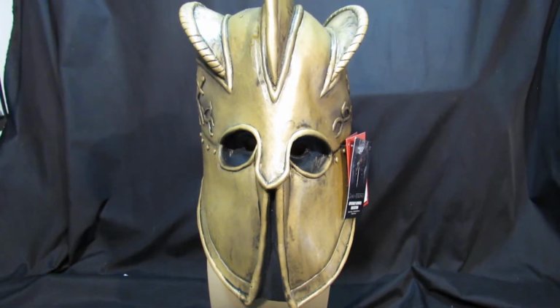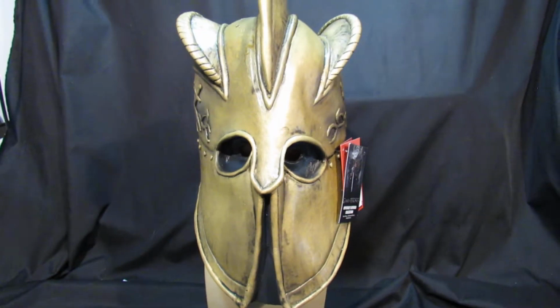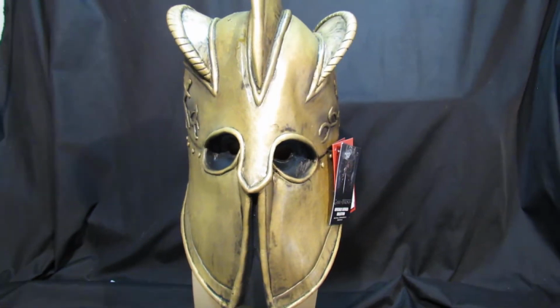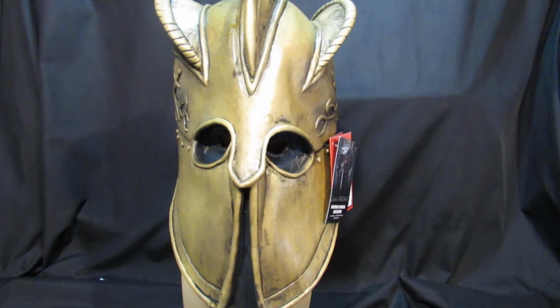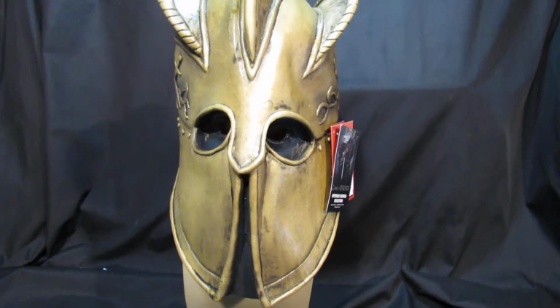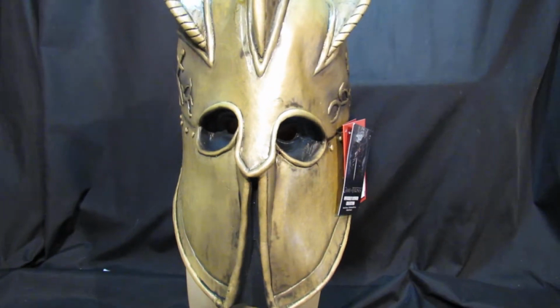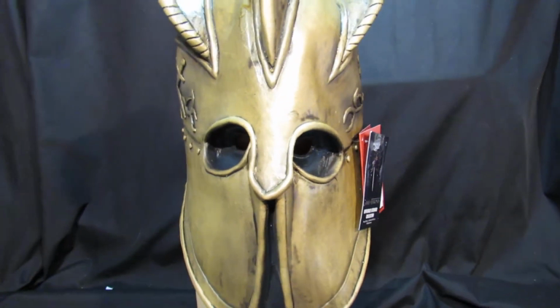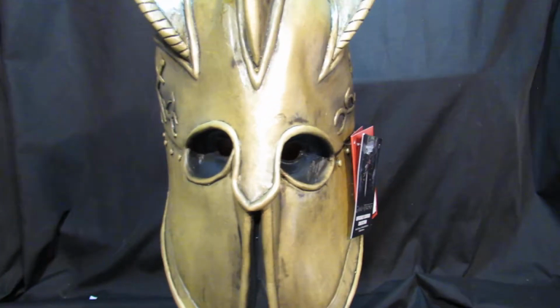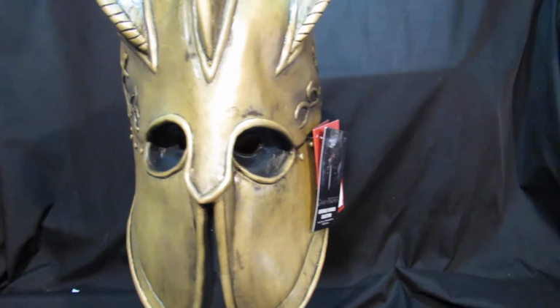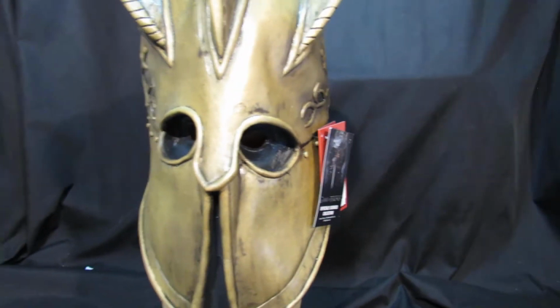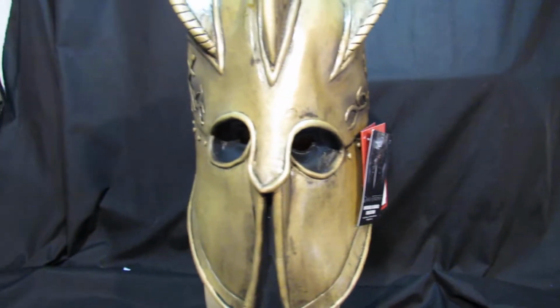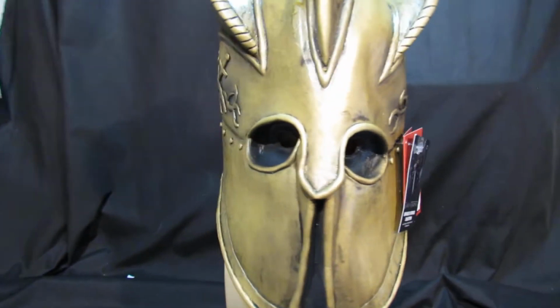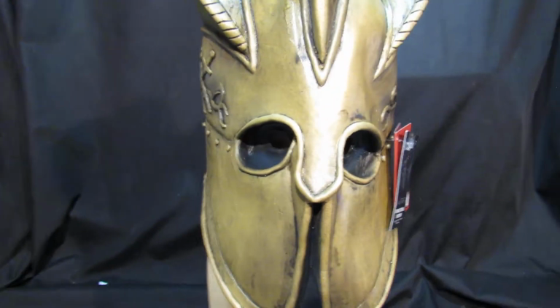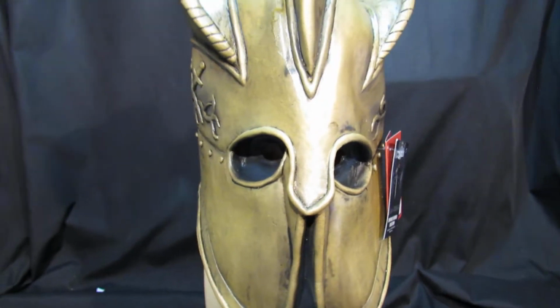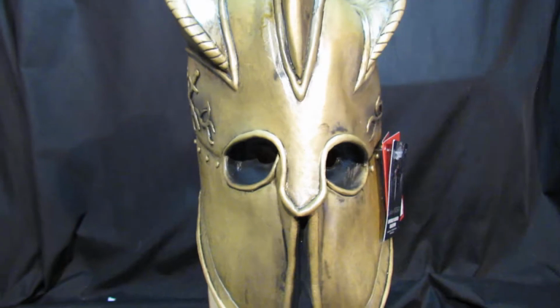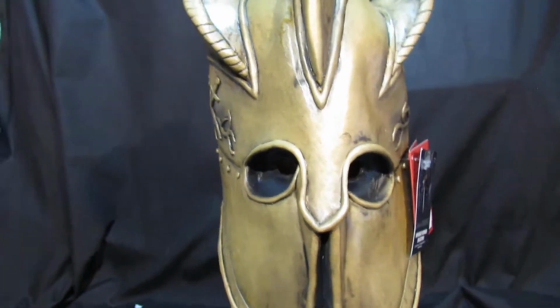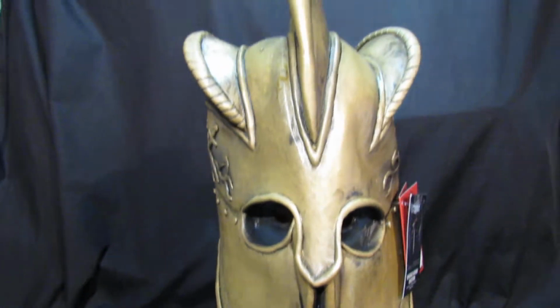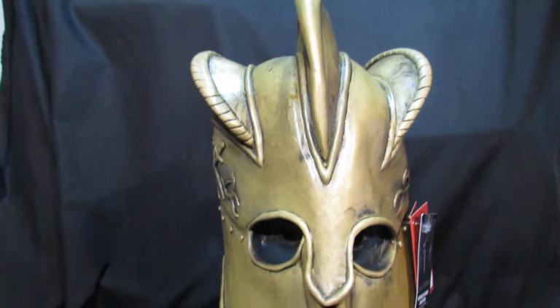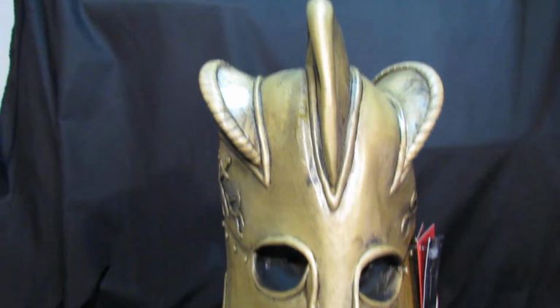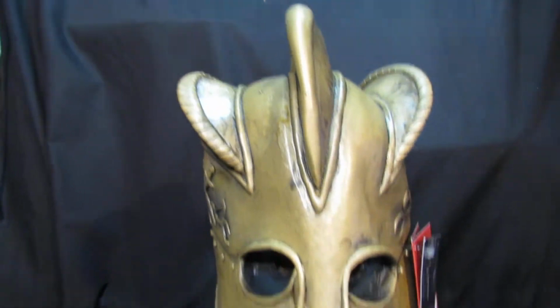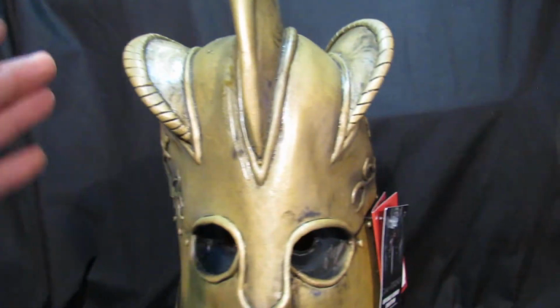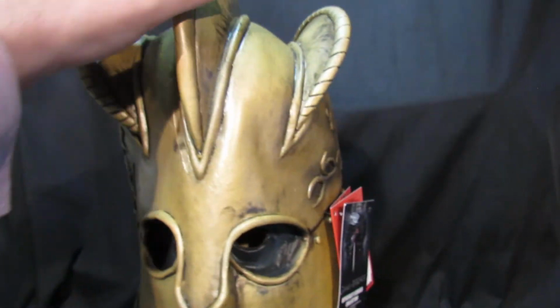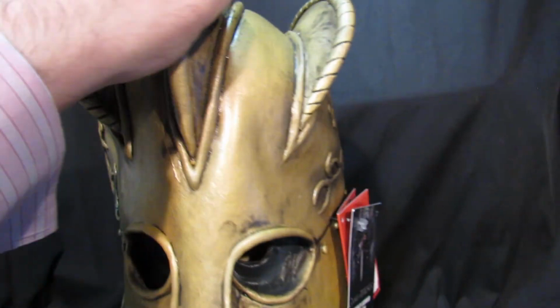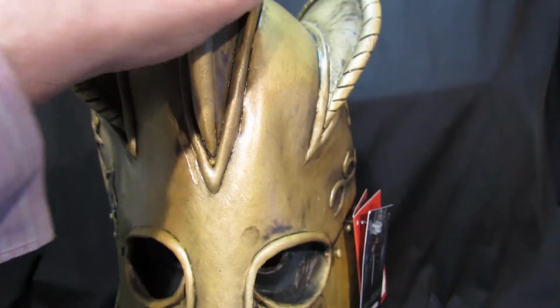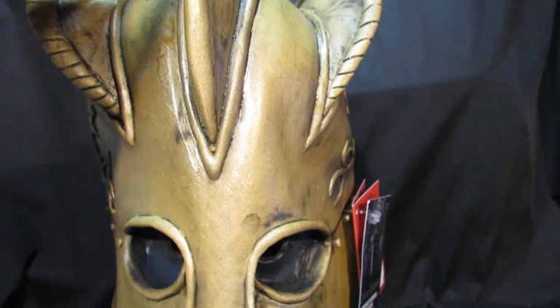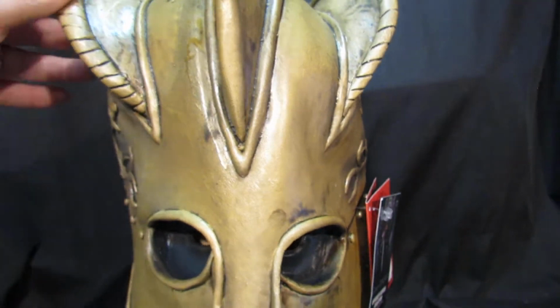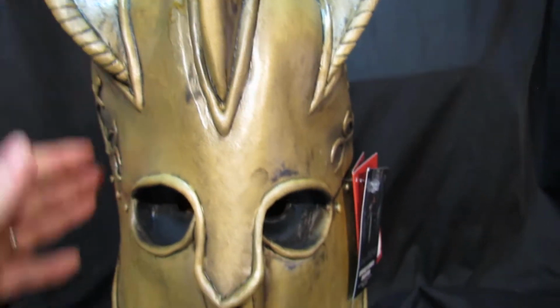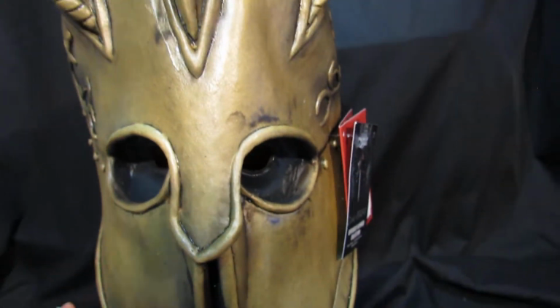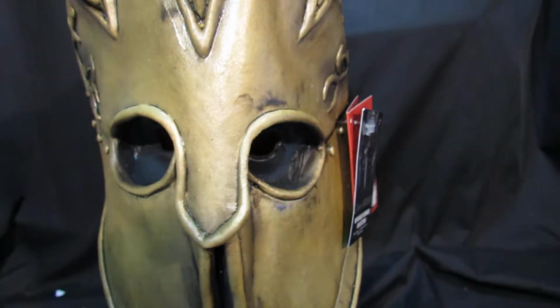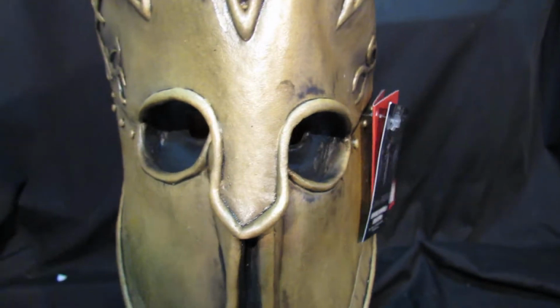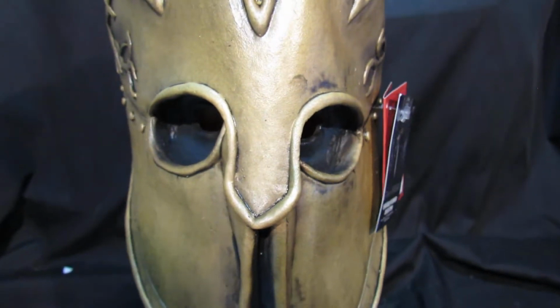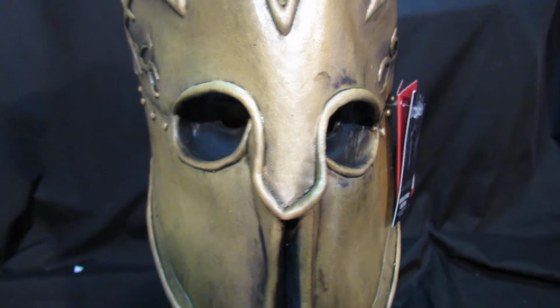This is the Mountain helmet from Game of Thrones. We've got it back in stock now. It's been the one that sells every time we have it in. It's a really nice helmet.